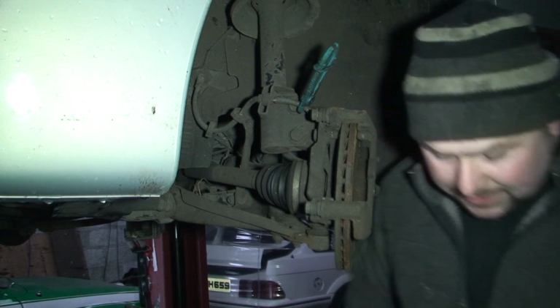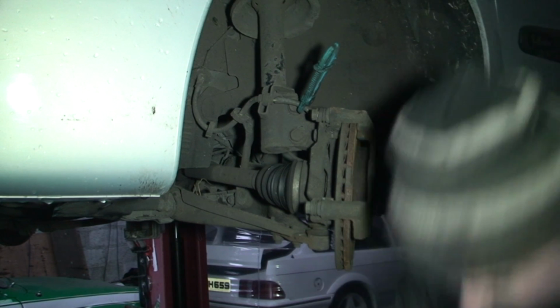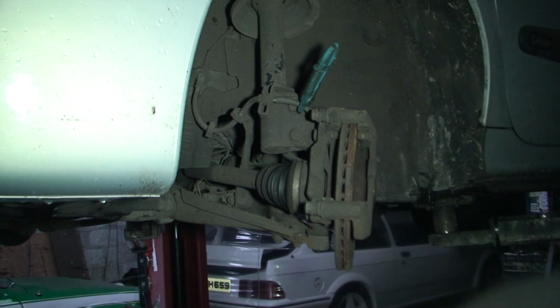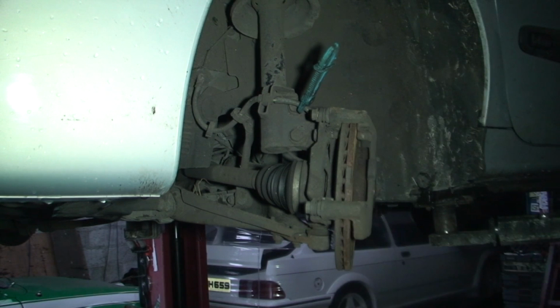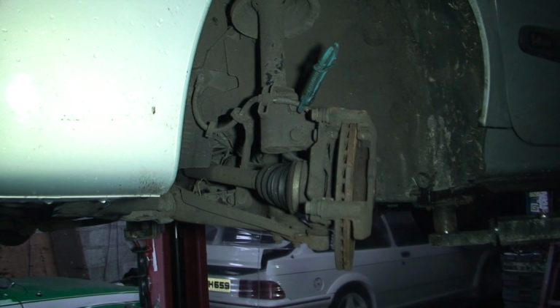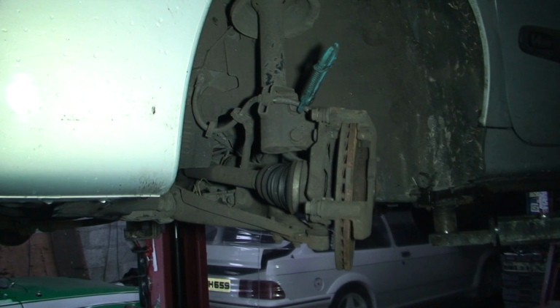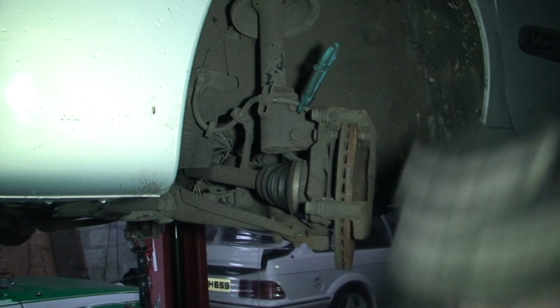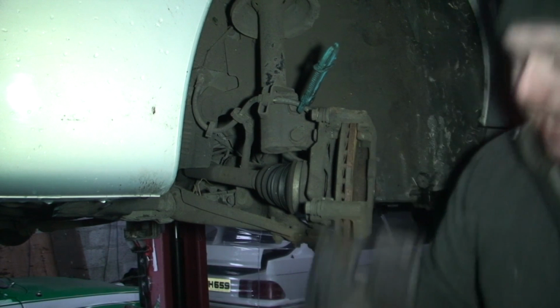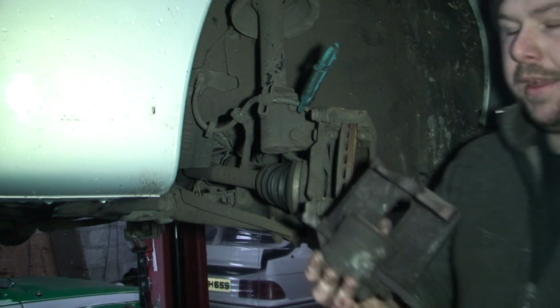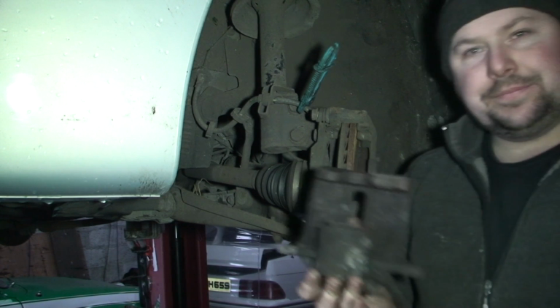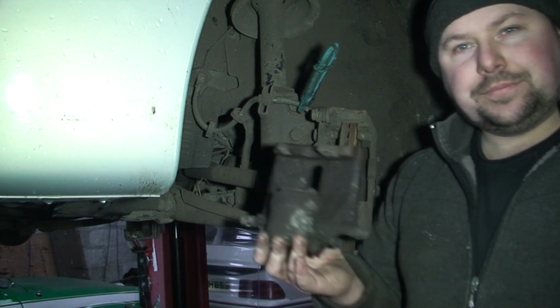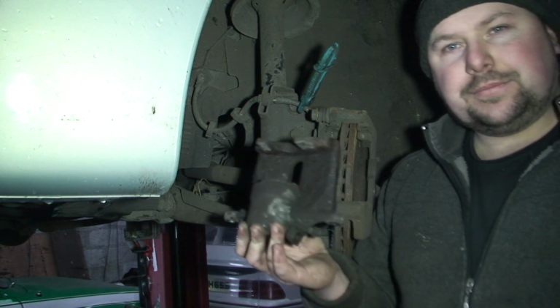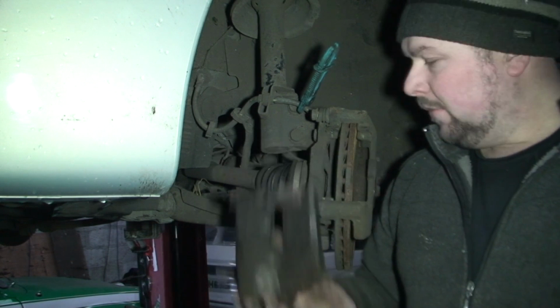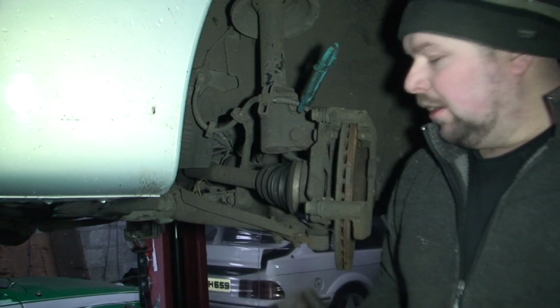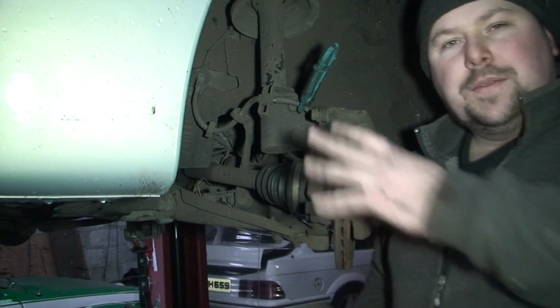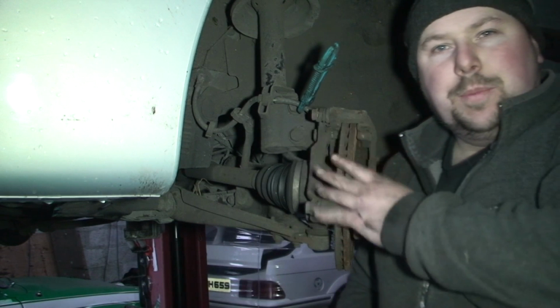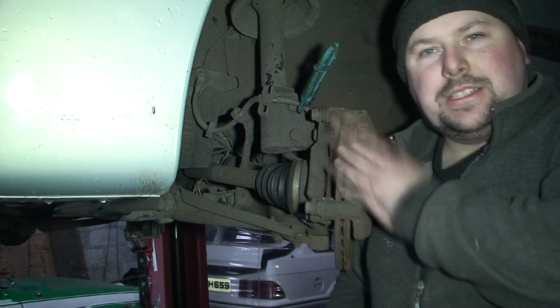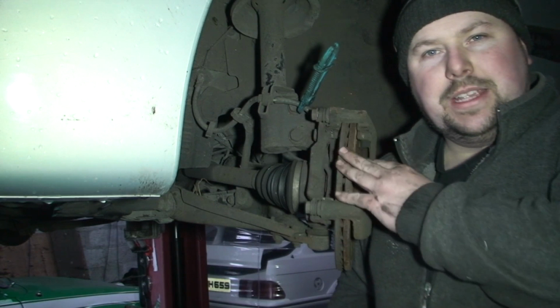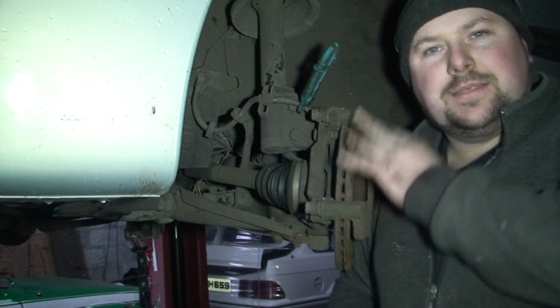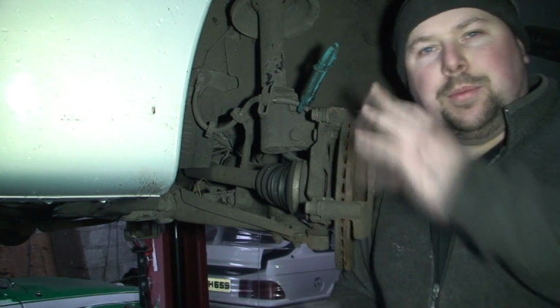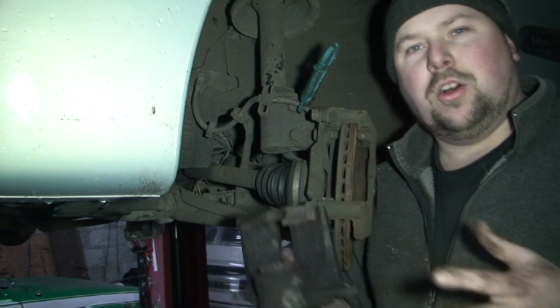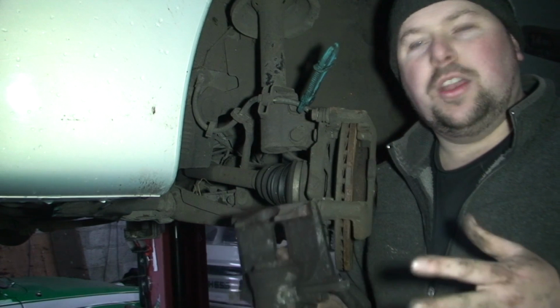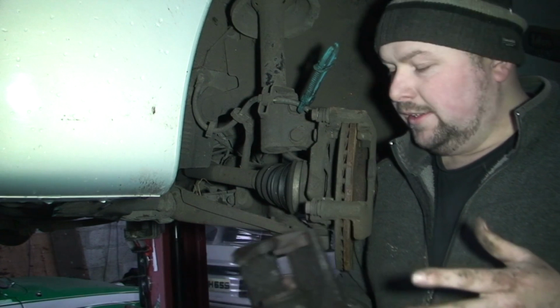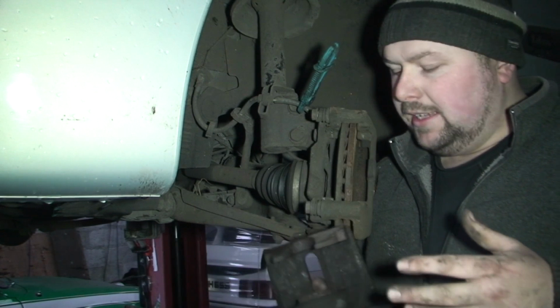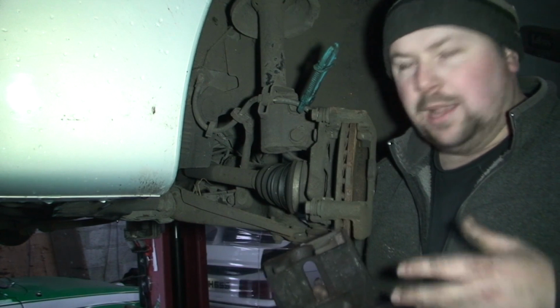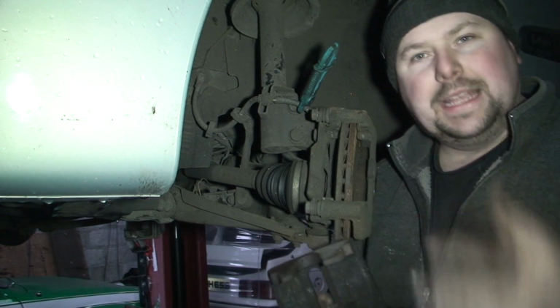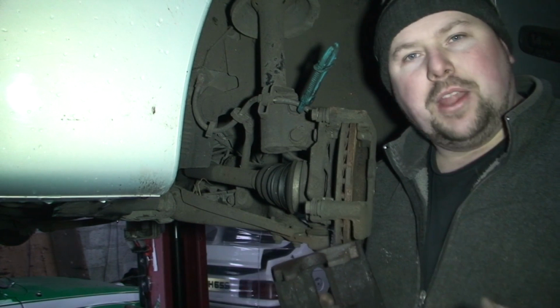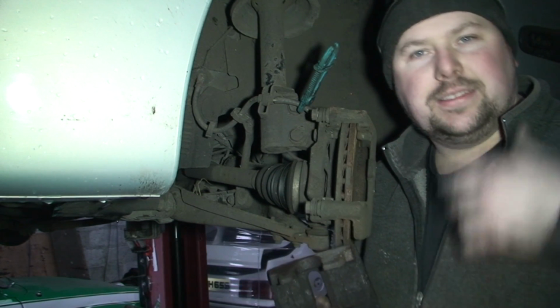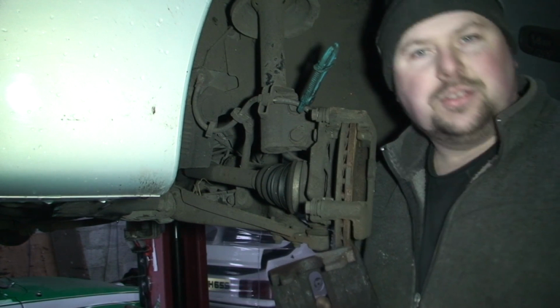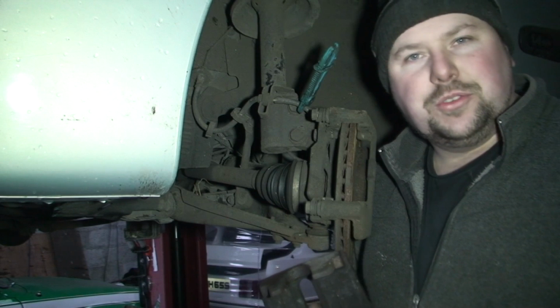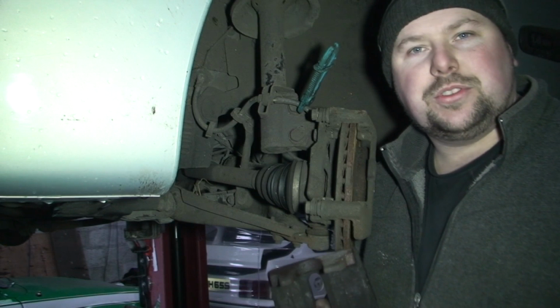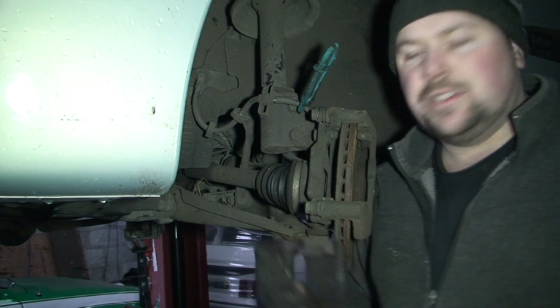Basically we have a second-hand caliper, obviously new pads, new discs. Going to put it all on, bleed the brakes and do the usual stuff.